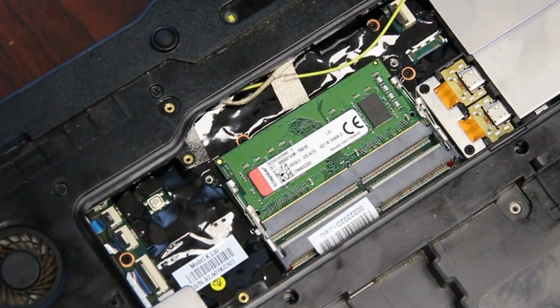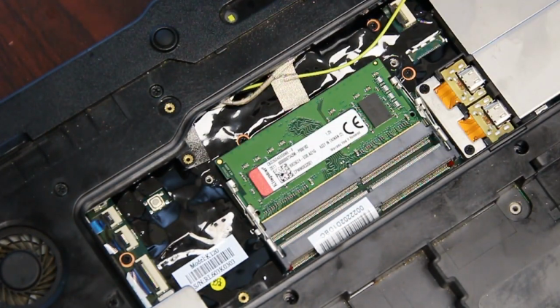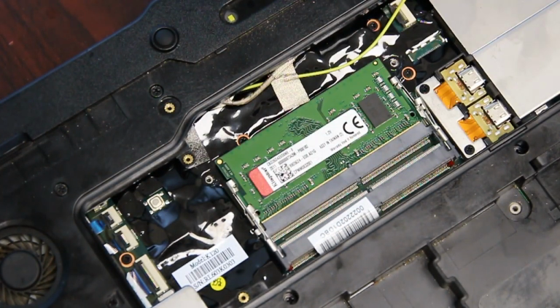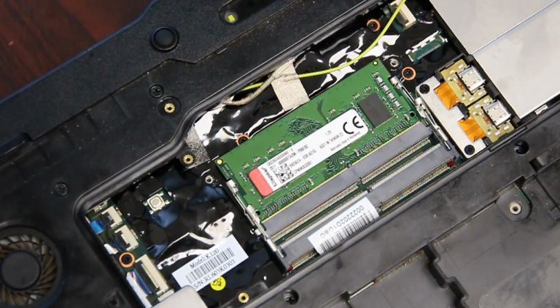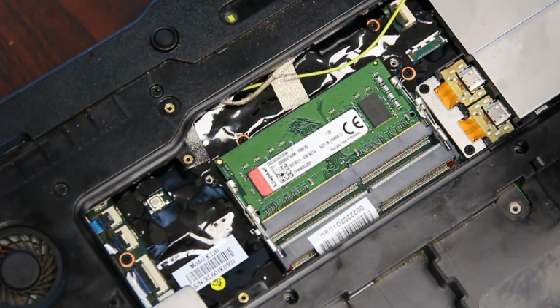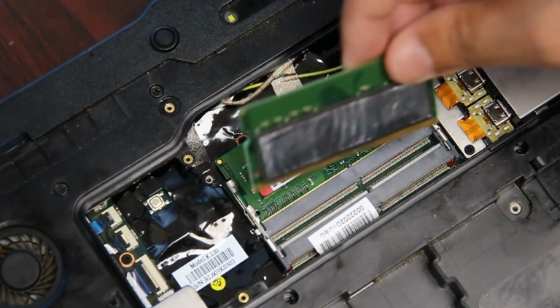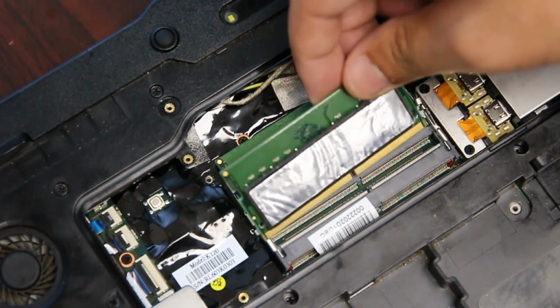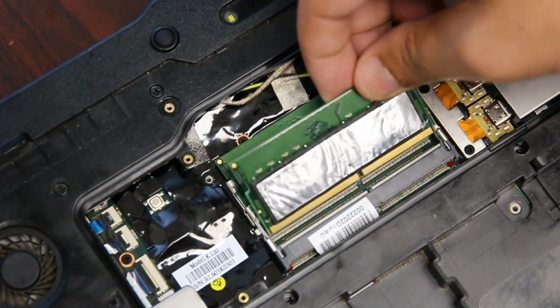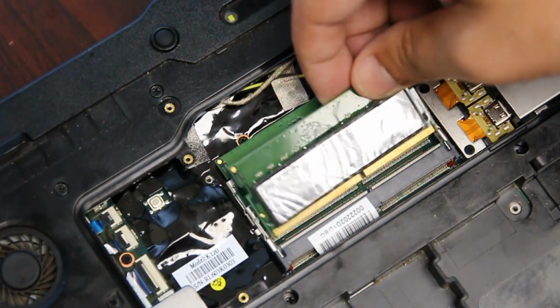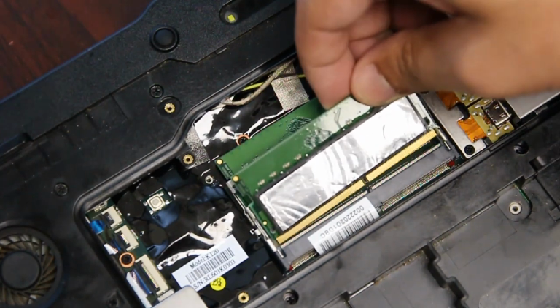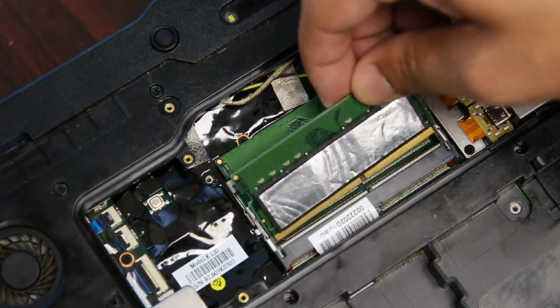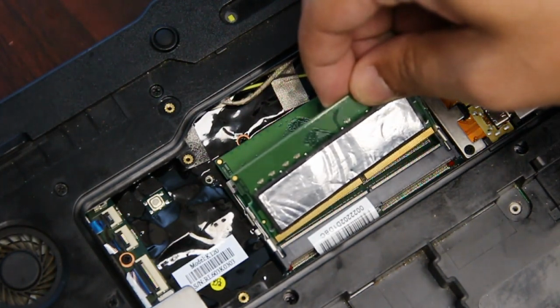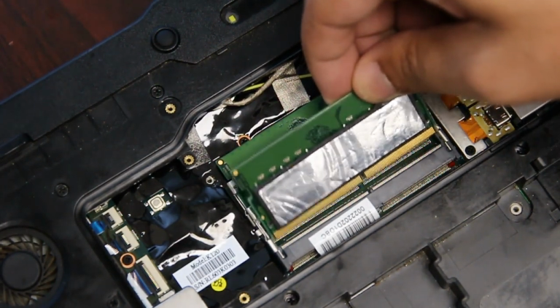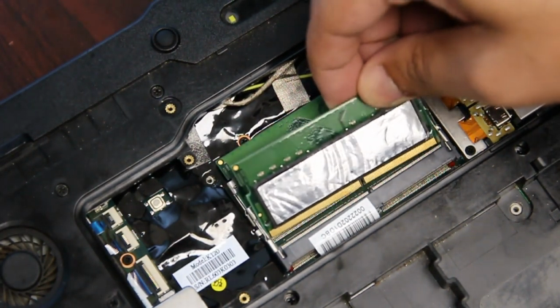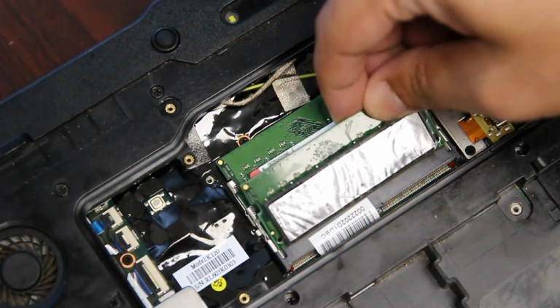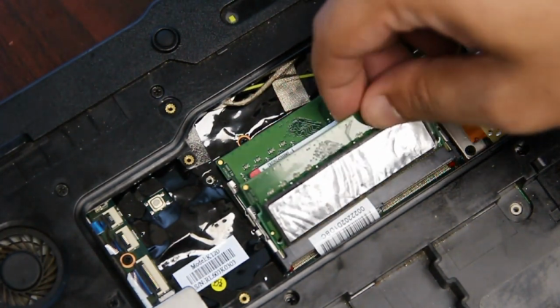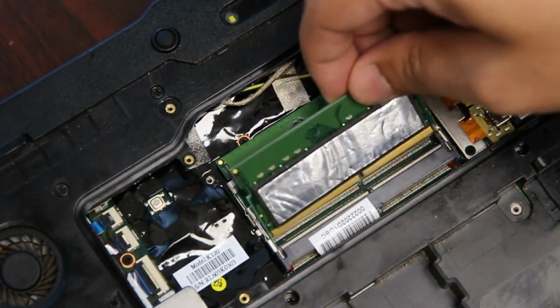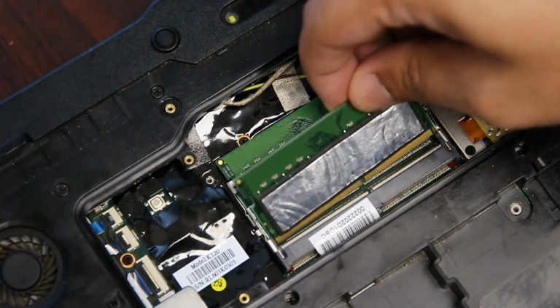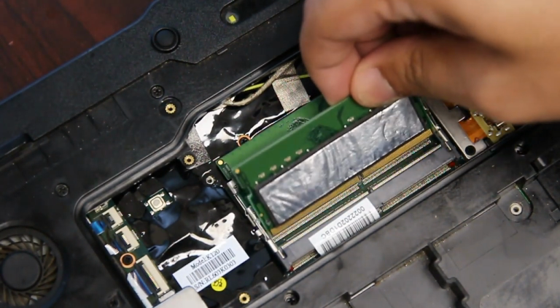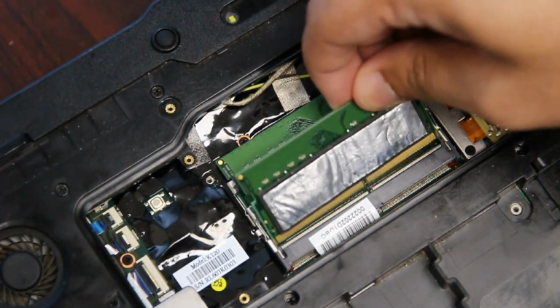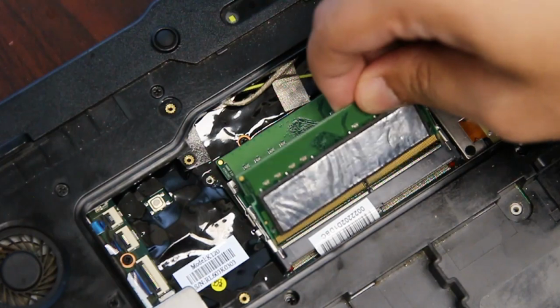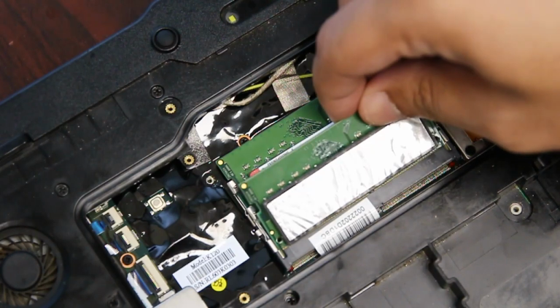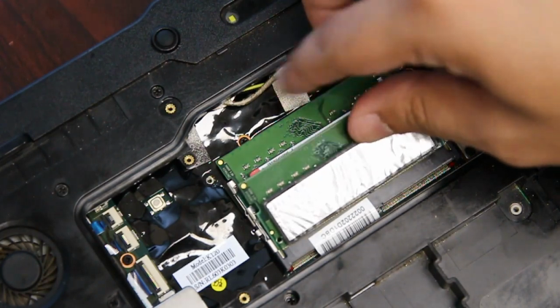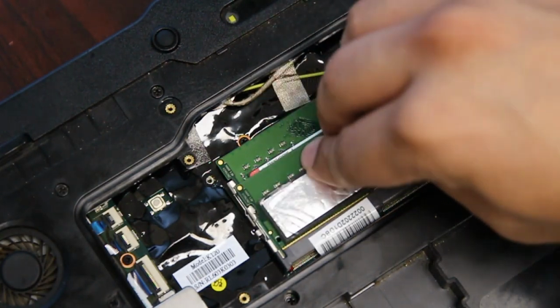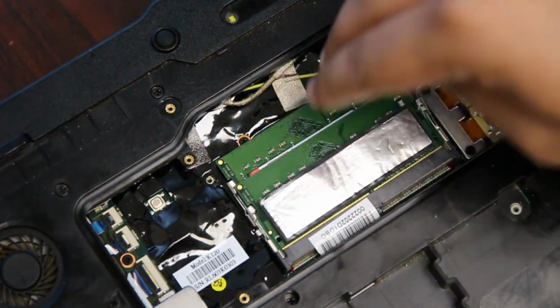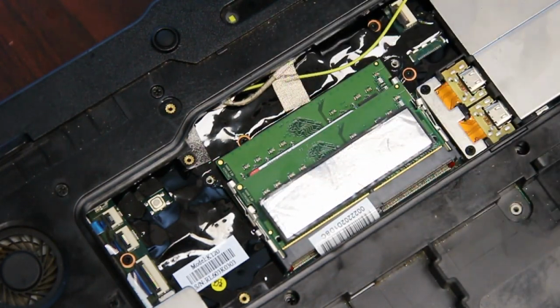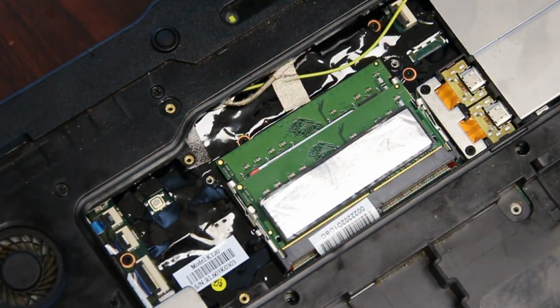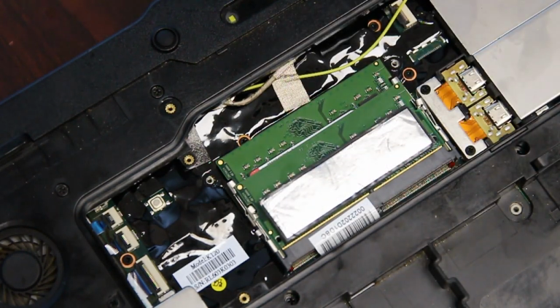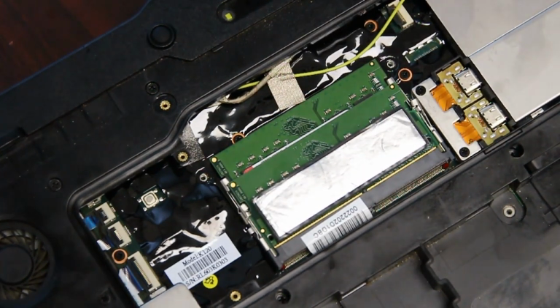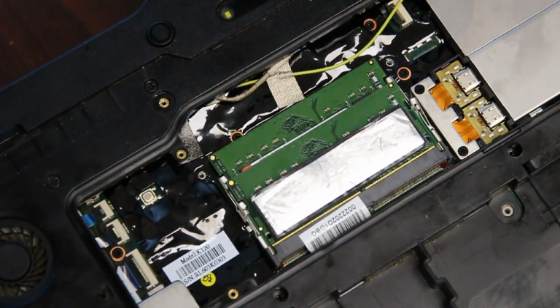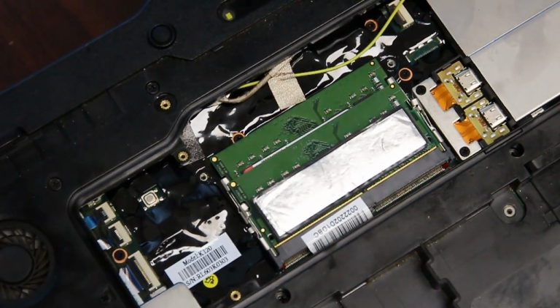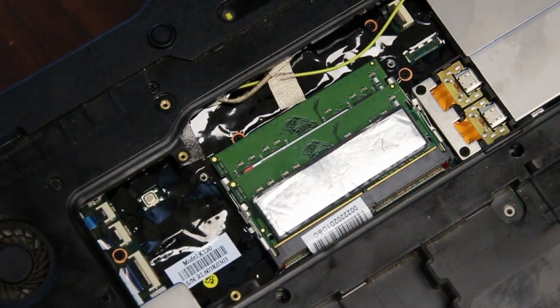Now you can add another RAM stick. Then just put that cover back.